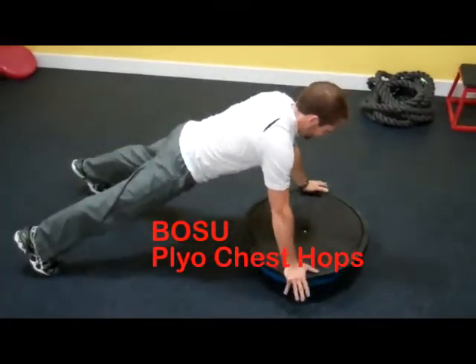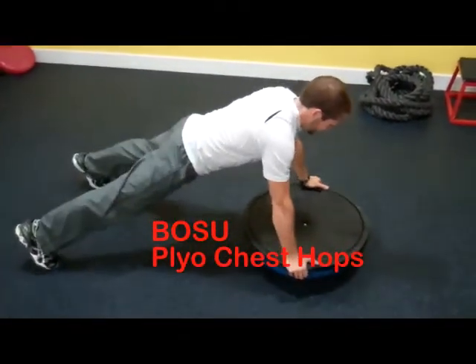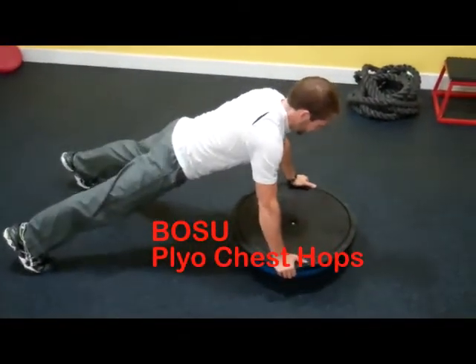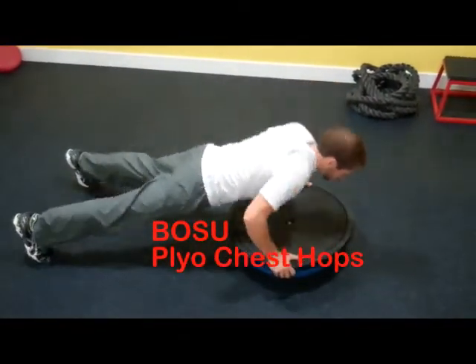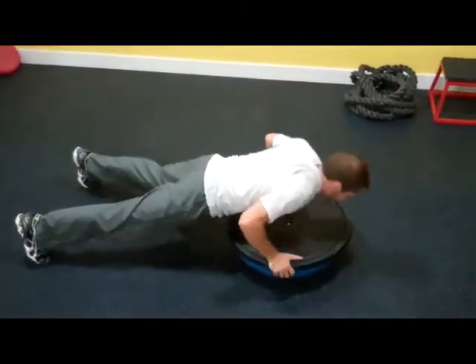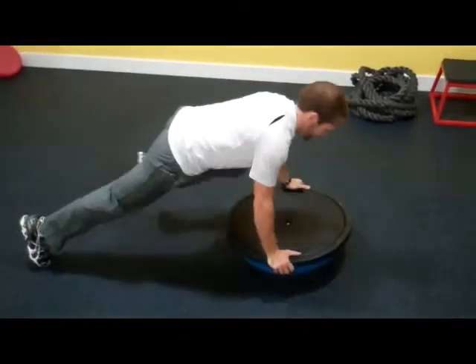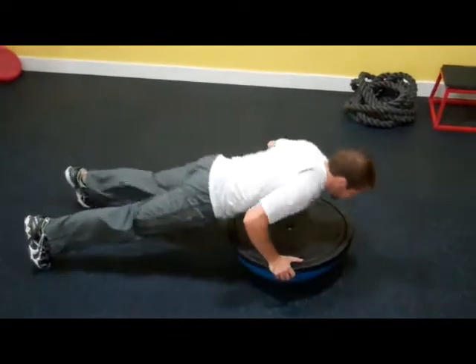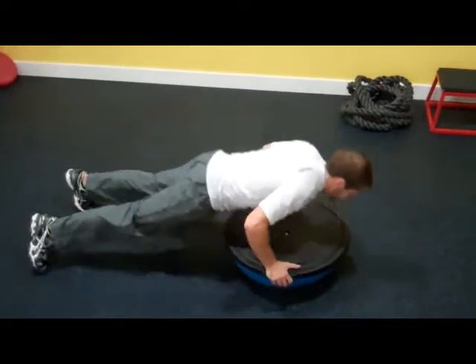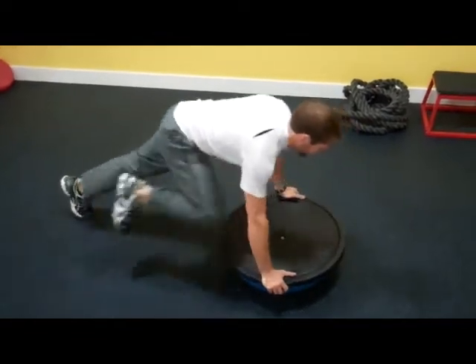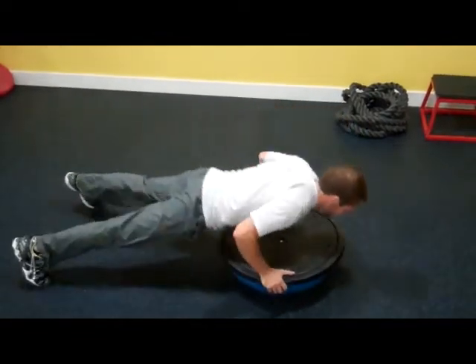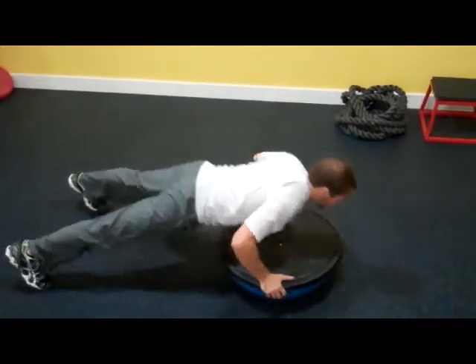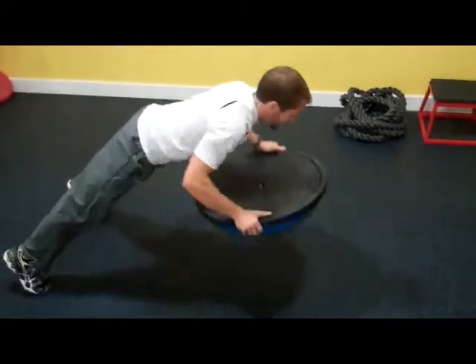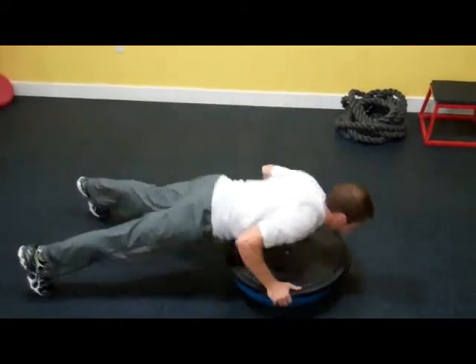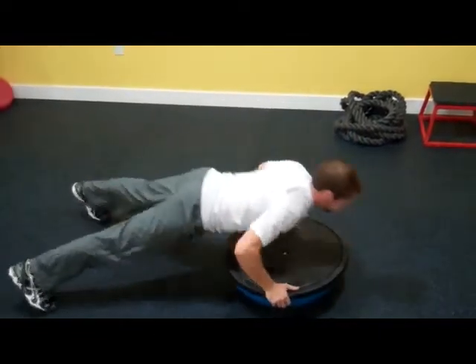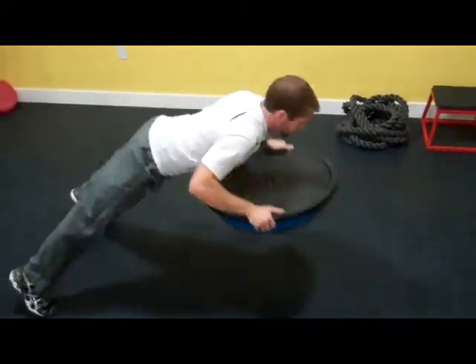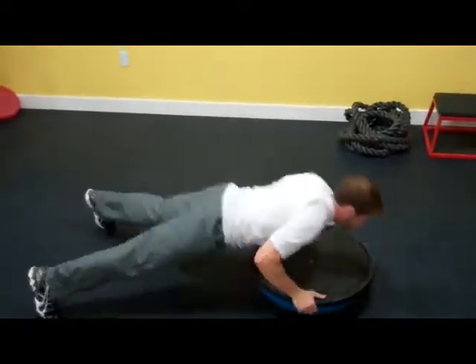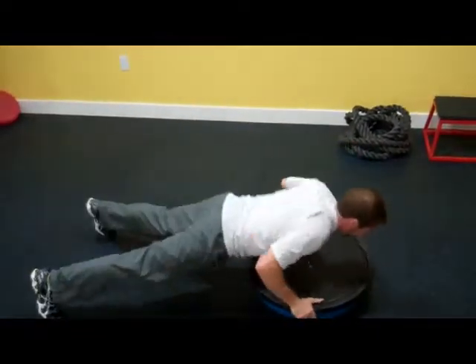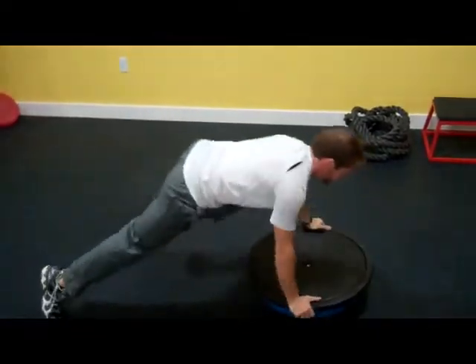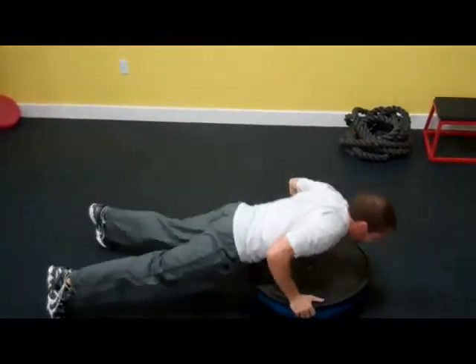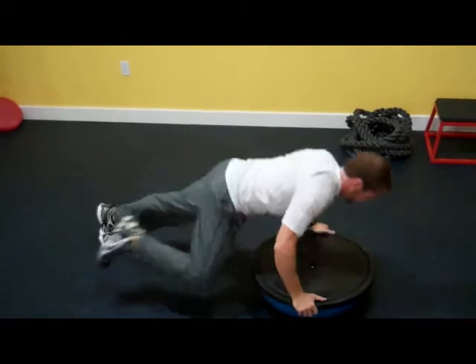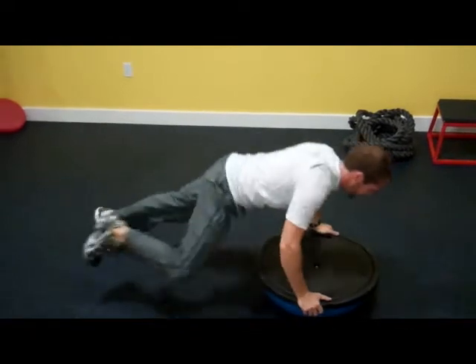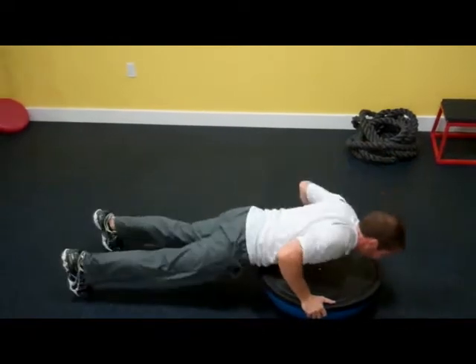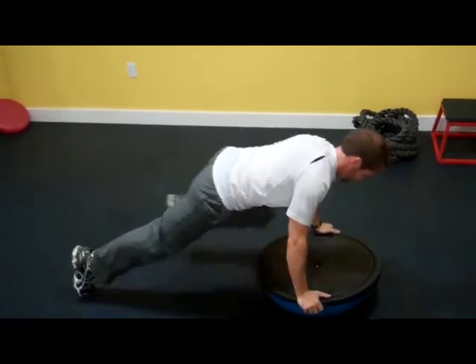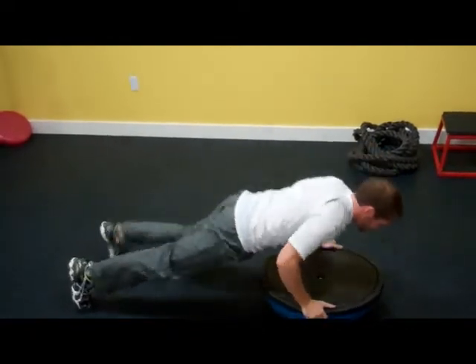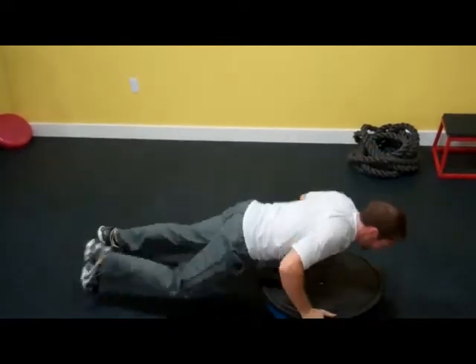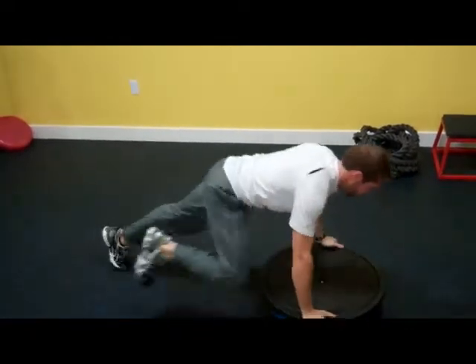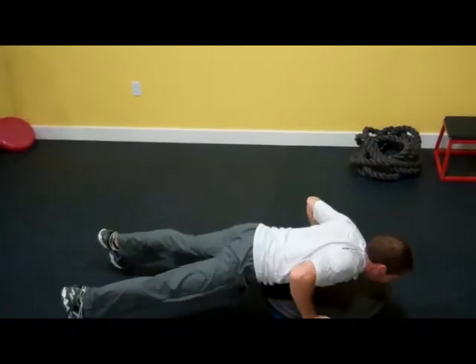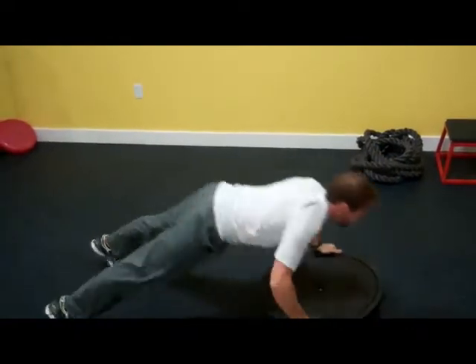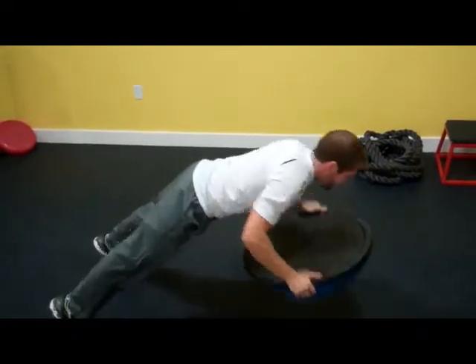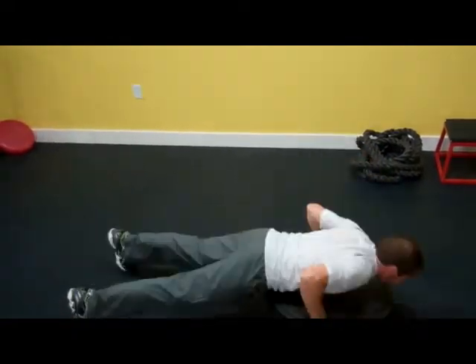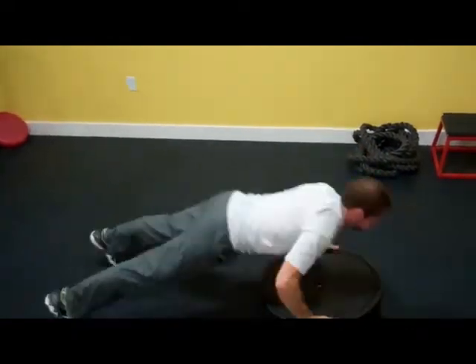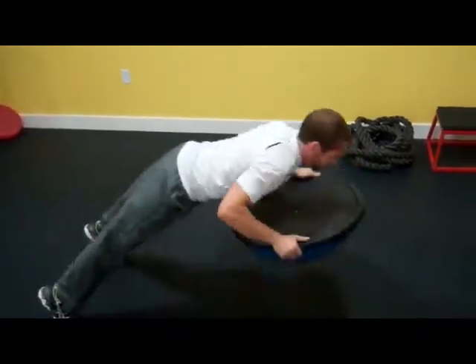So you want to push up, knee in, push up, knee in, hop, hop, push up, knee in, knee in, hop, hop.